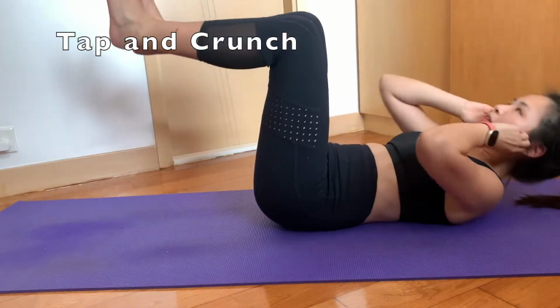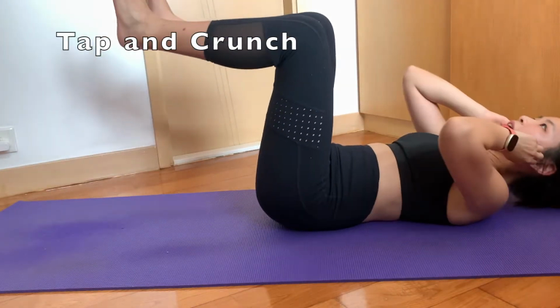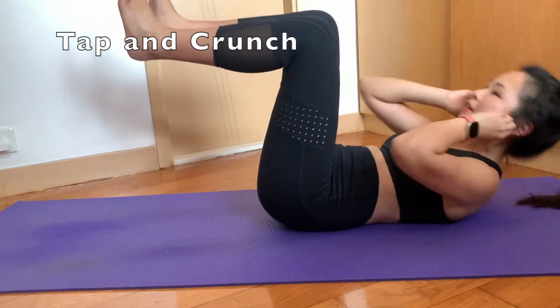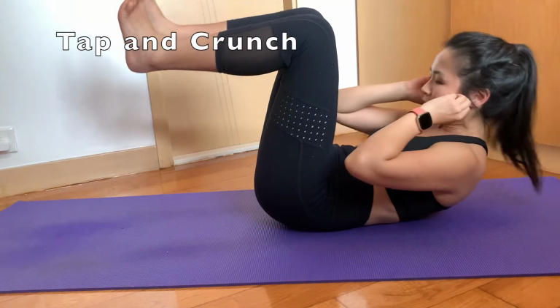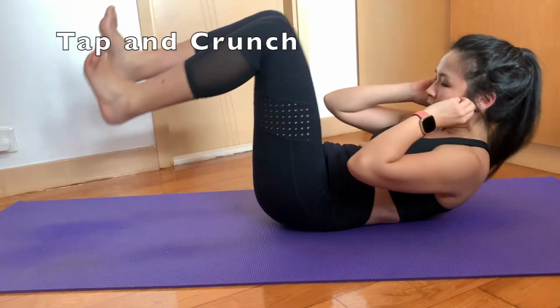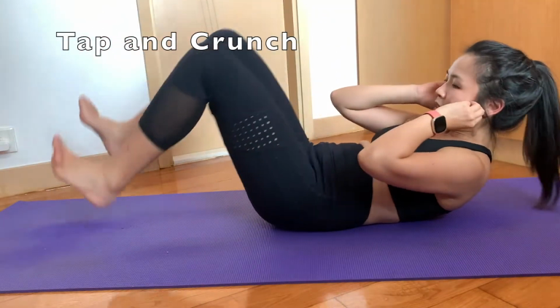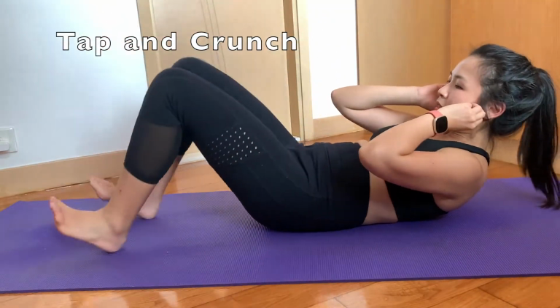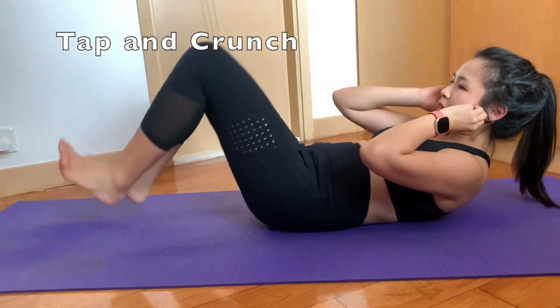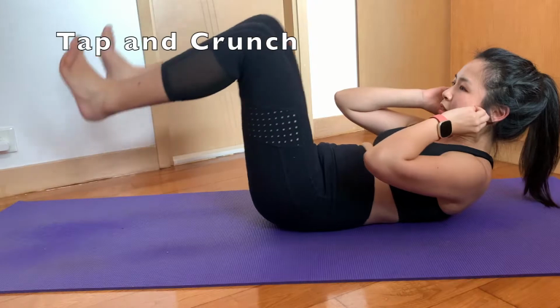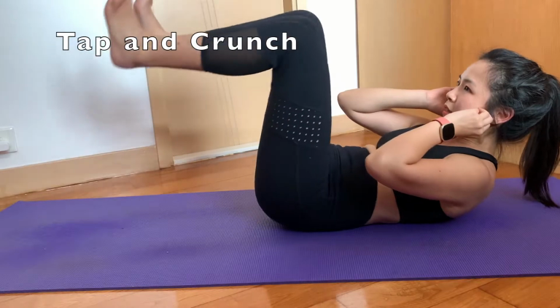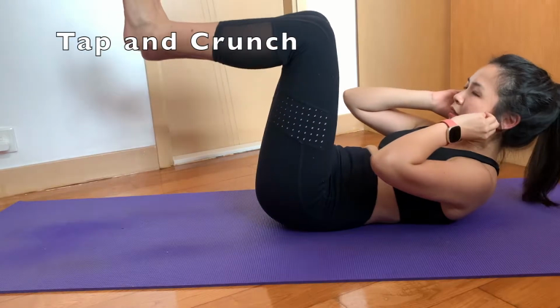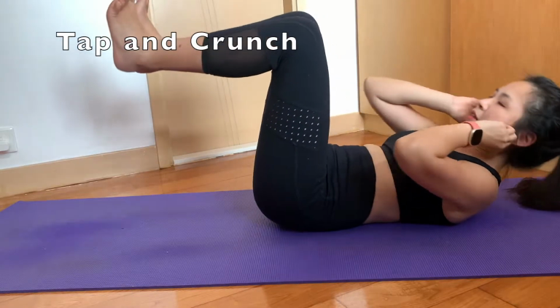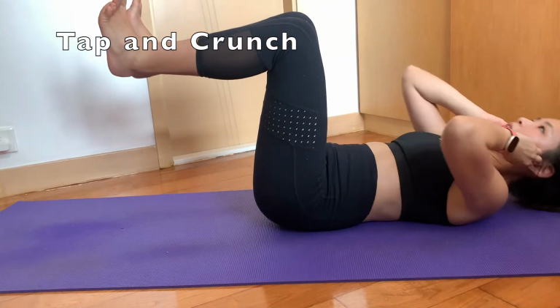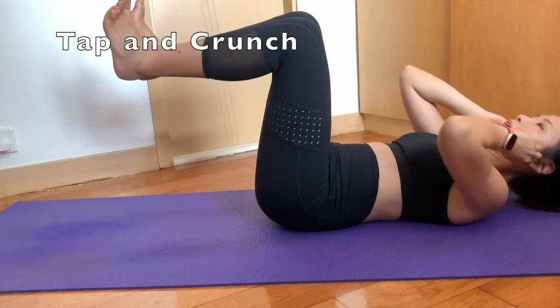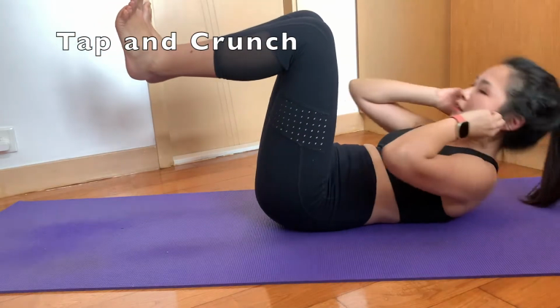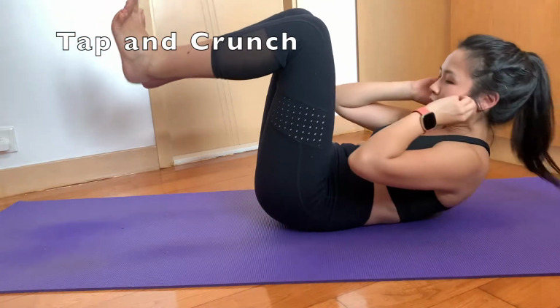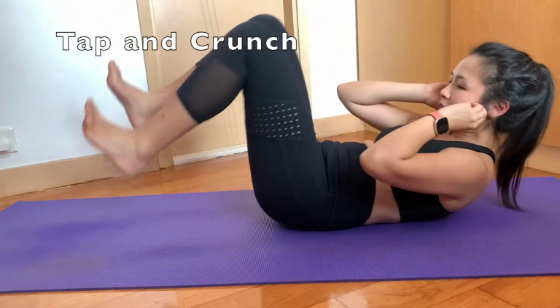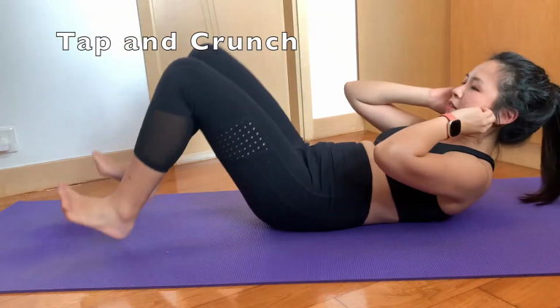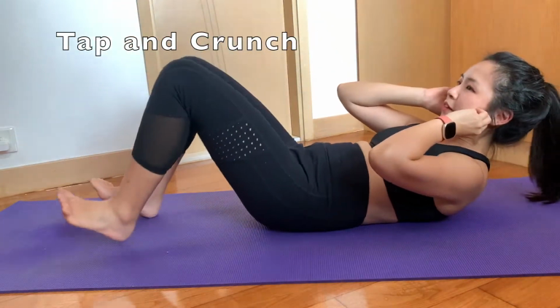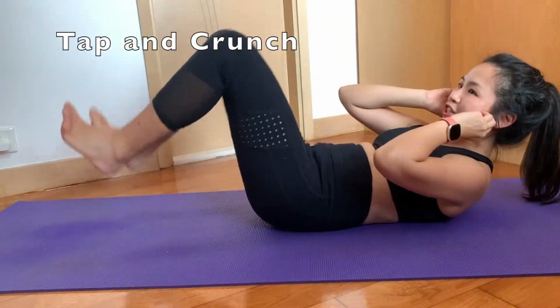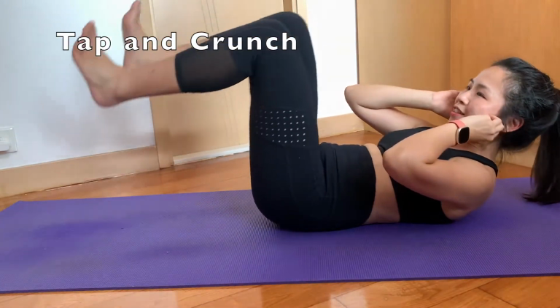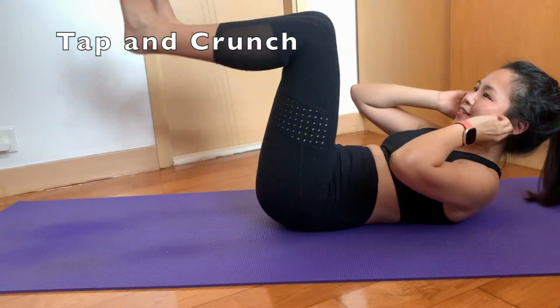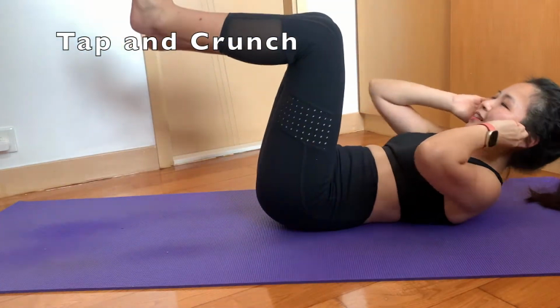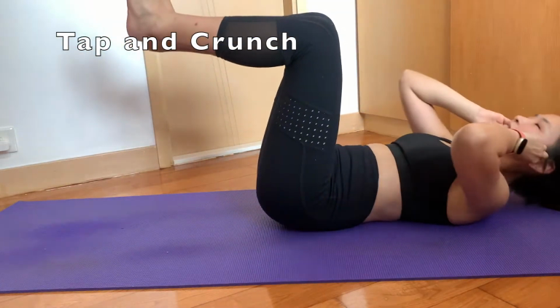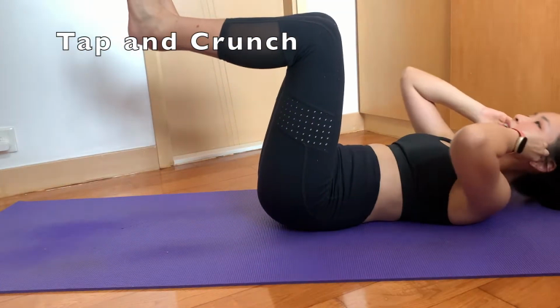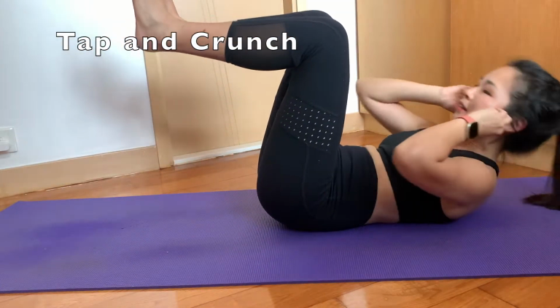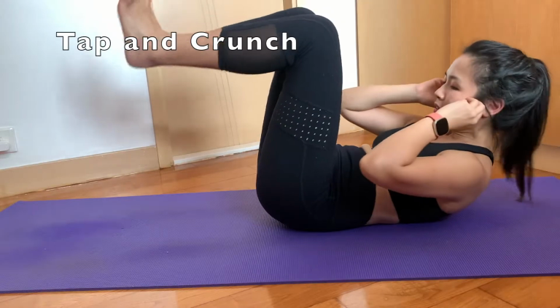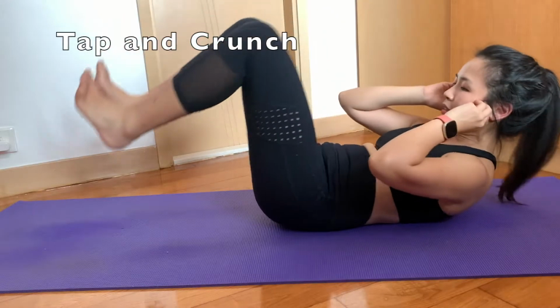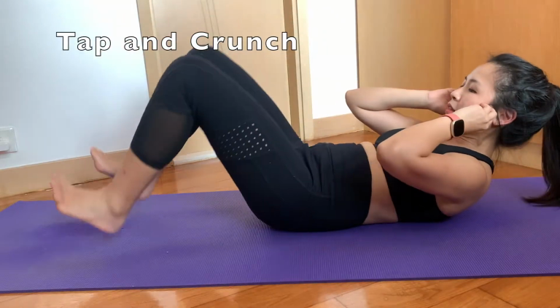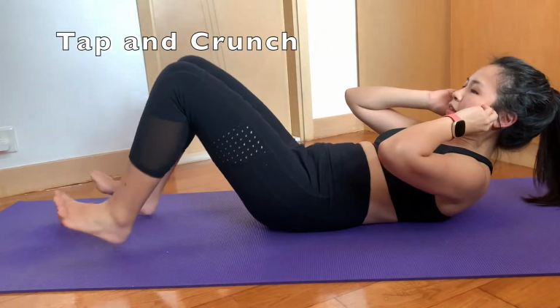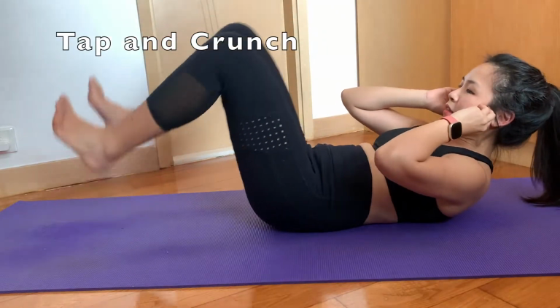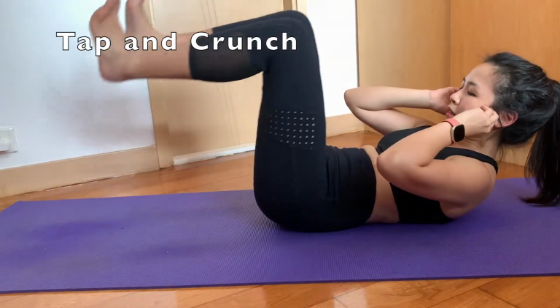The tap and crunch is something that I have just learned recently to do, and I think it's a great variation to the traditional crunch.